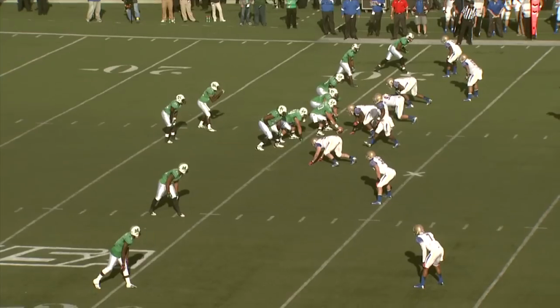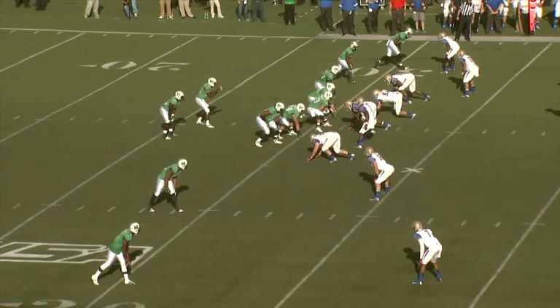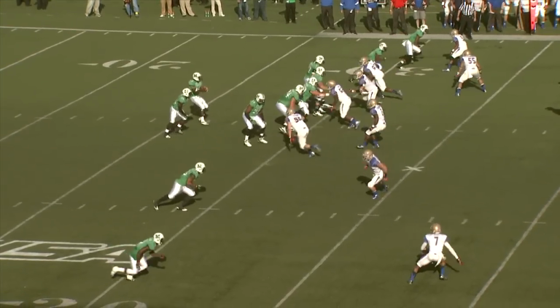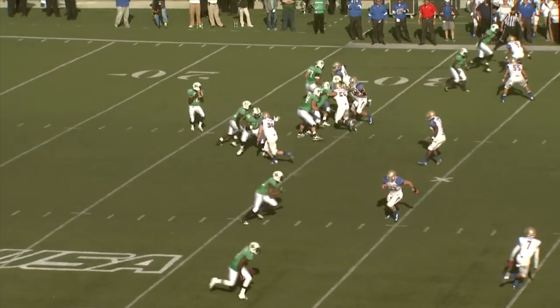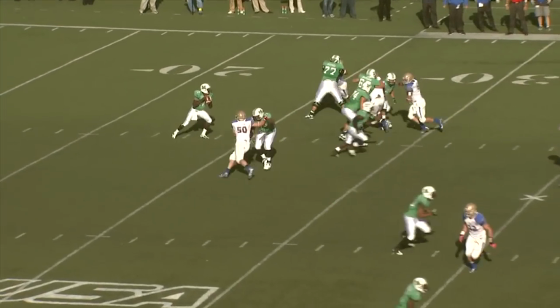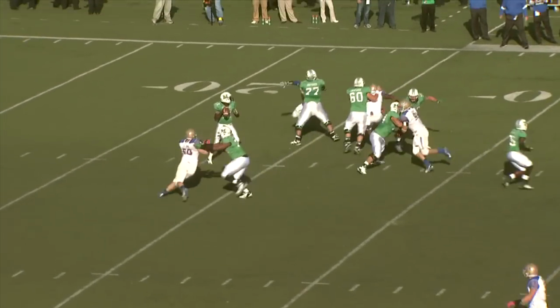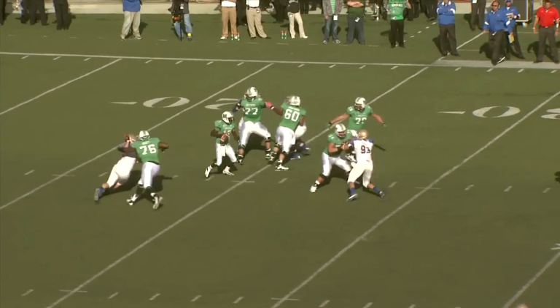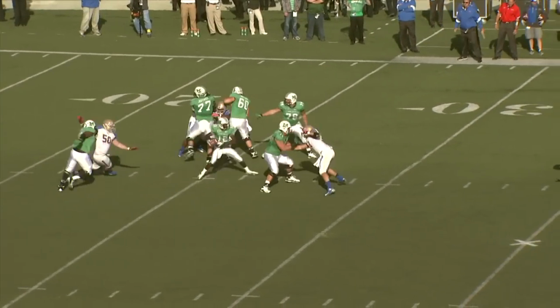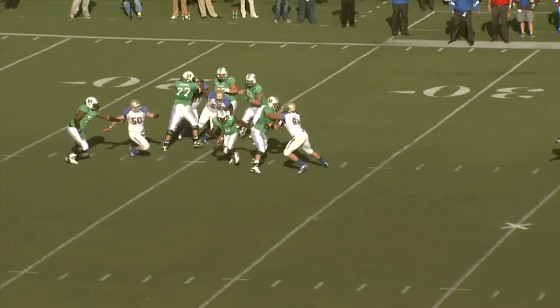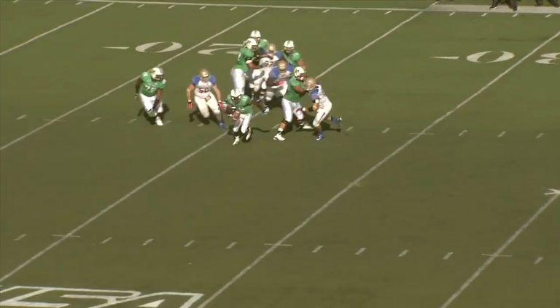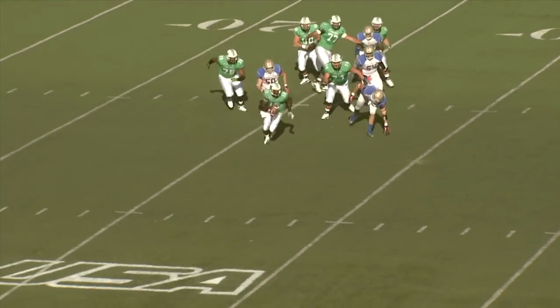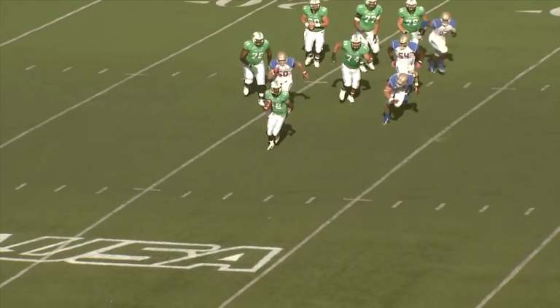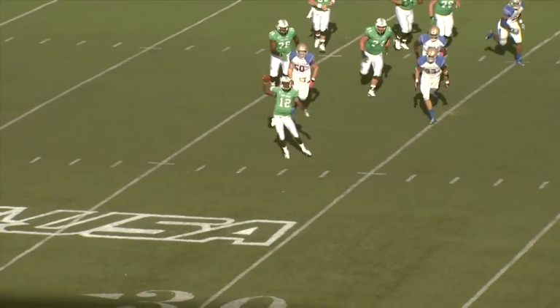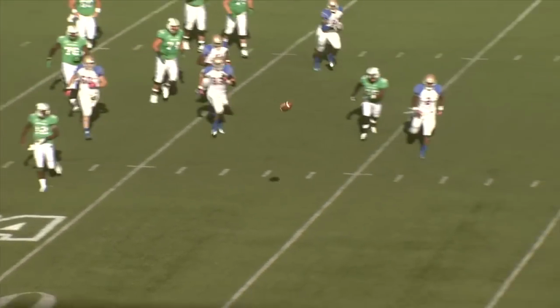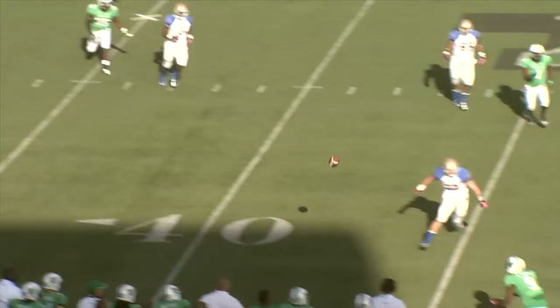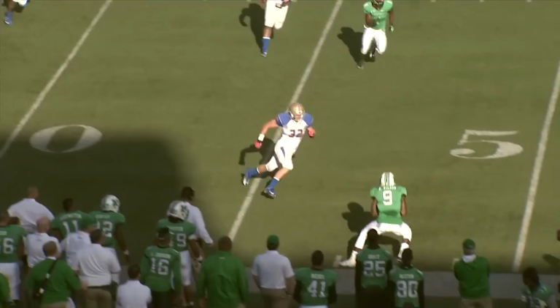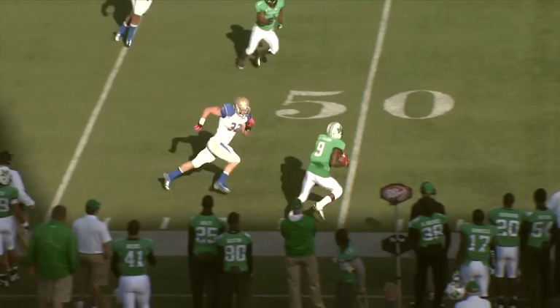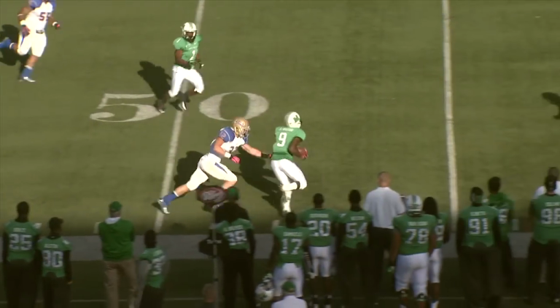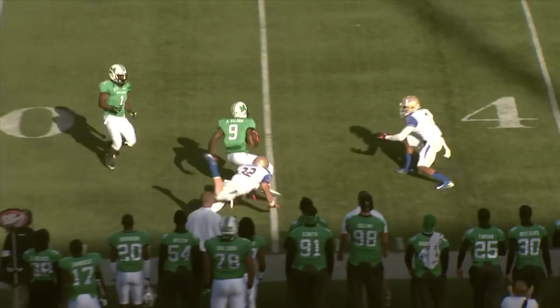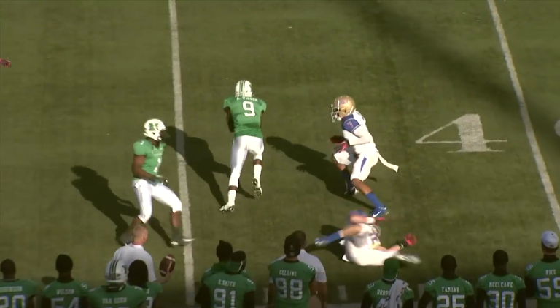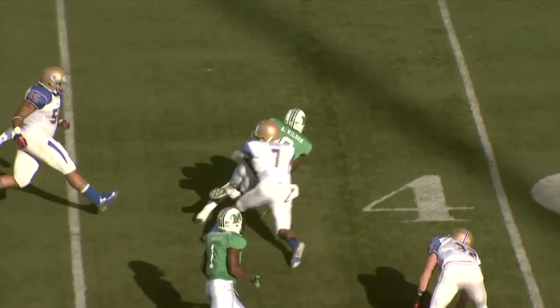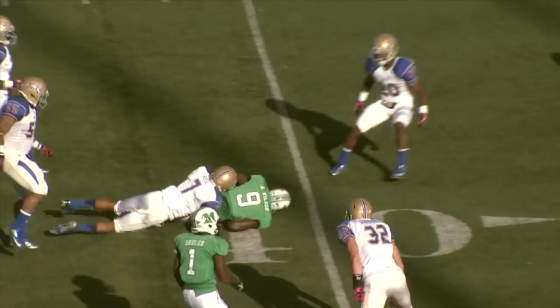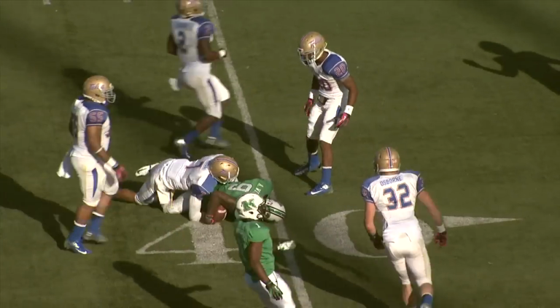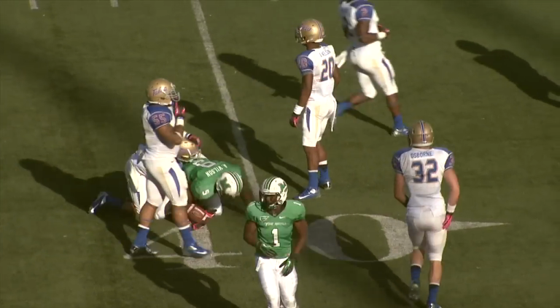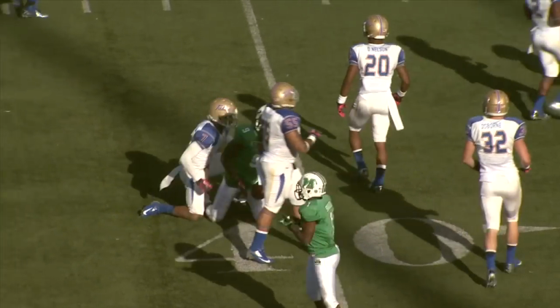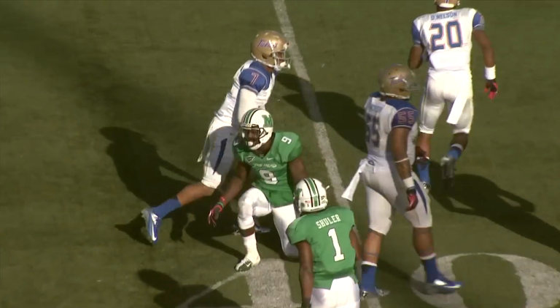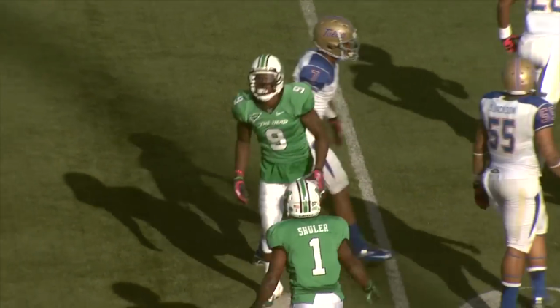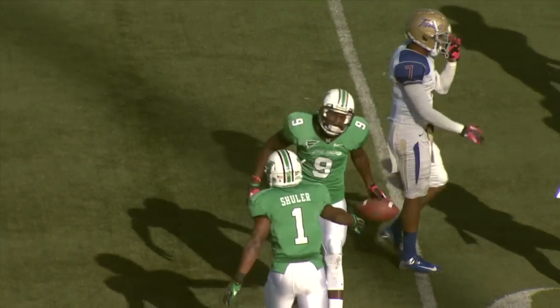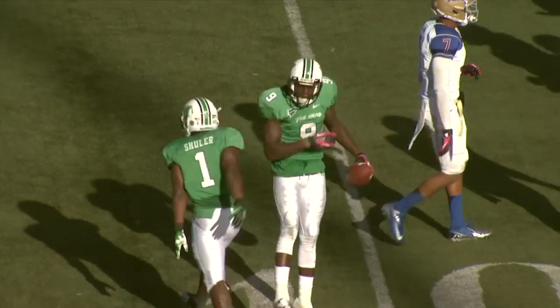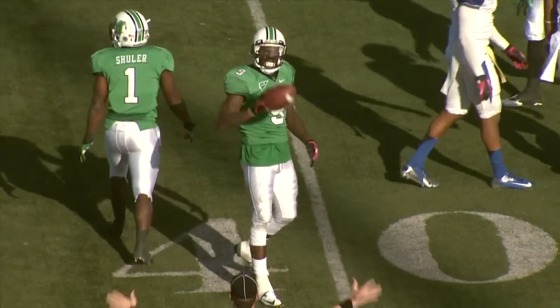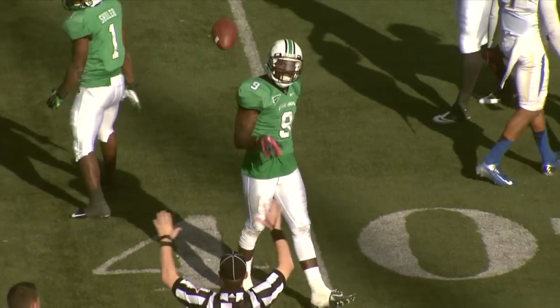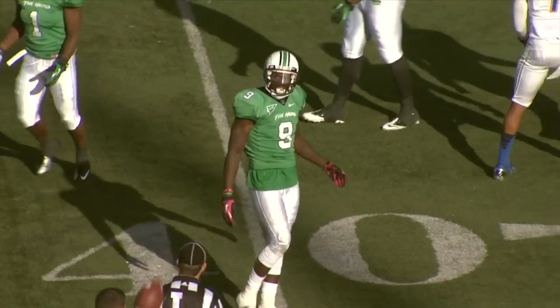4:03 to go in the second quarter. Cato has the snap, drops back to pass, has time, now runs it off to the right side — gets it to the 28. Now throws near side, and it is caught by Wilson at the 50 to the 45 to the 41-yard line. Final tackle made by Lowell Rose.